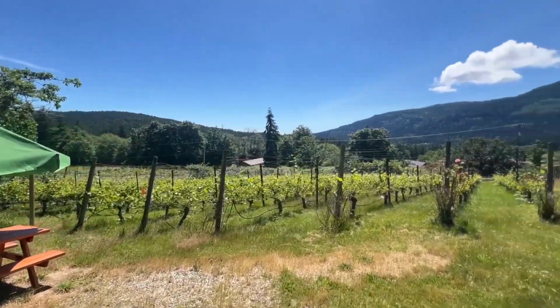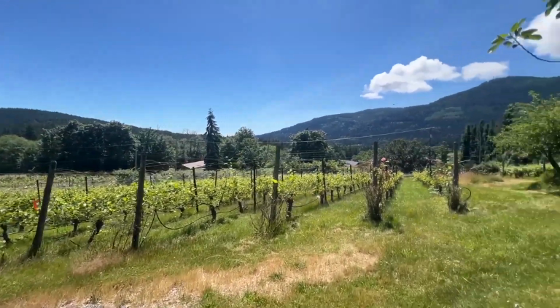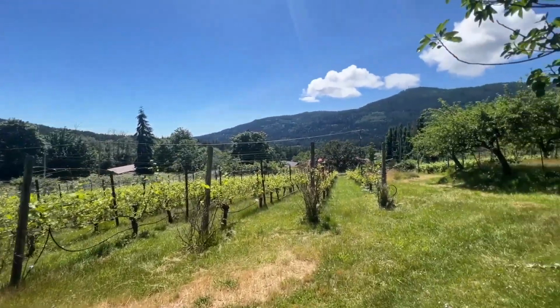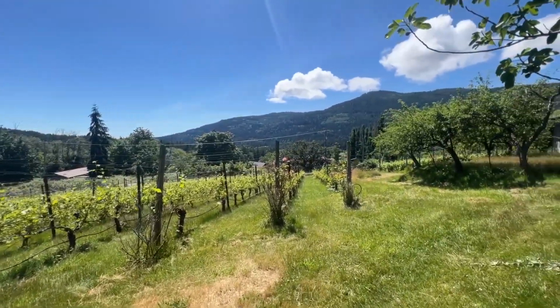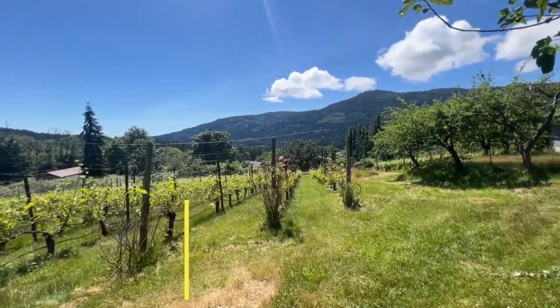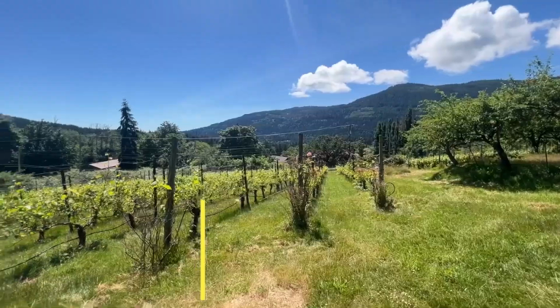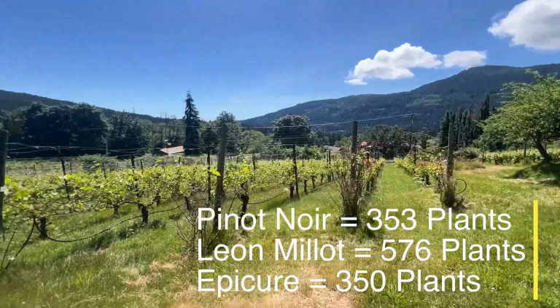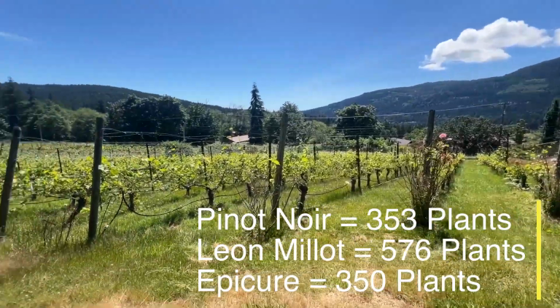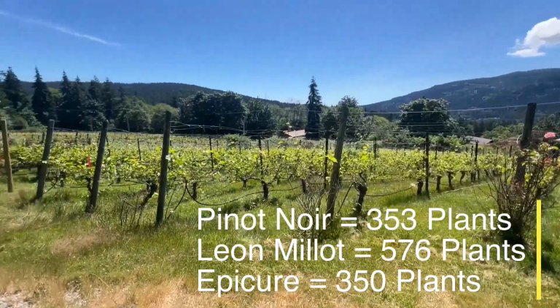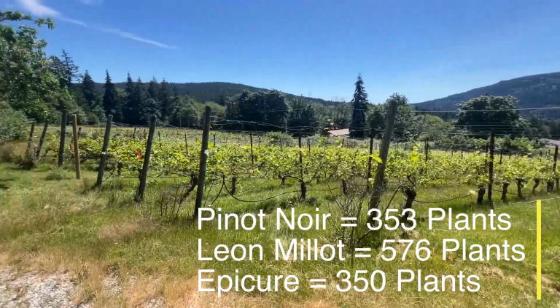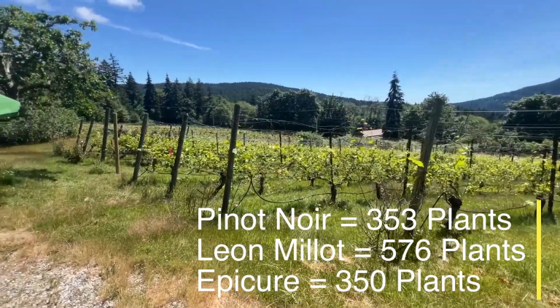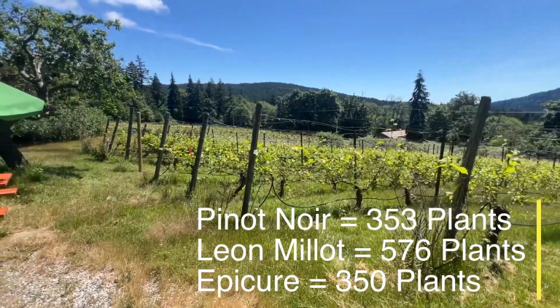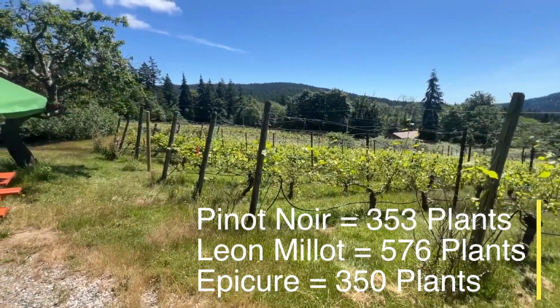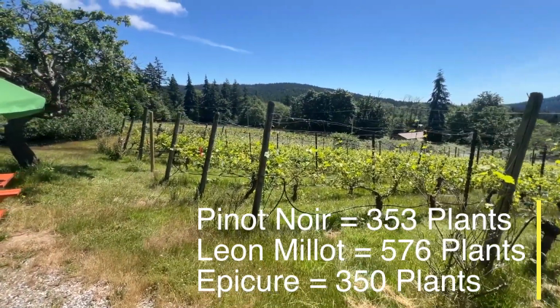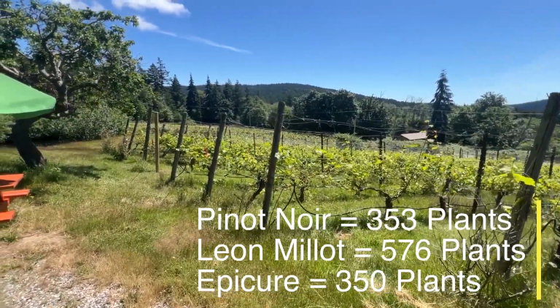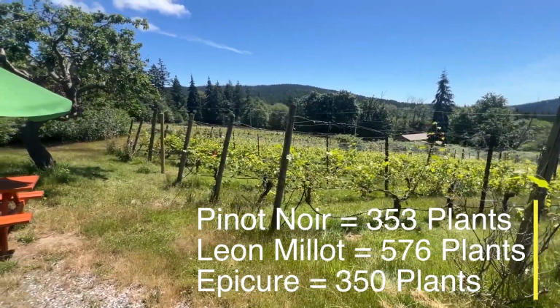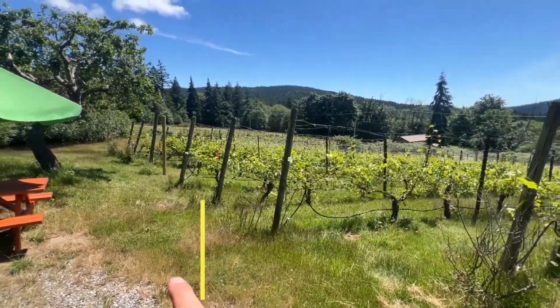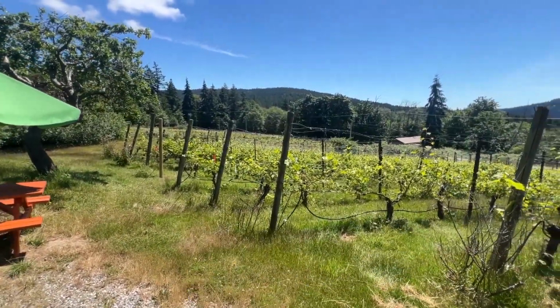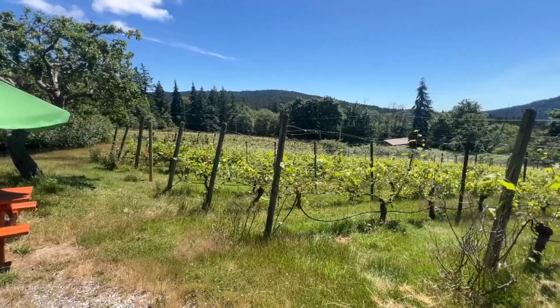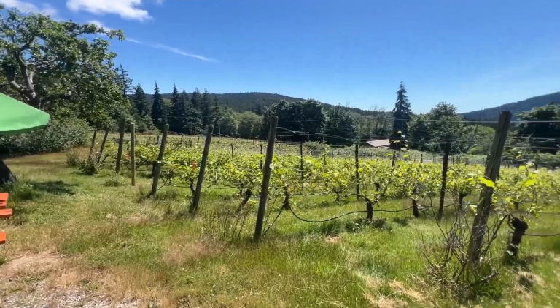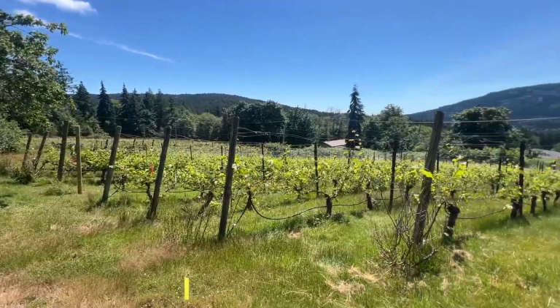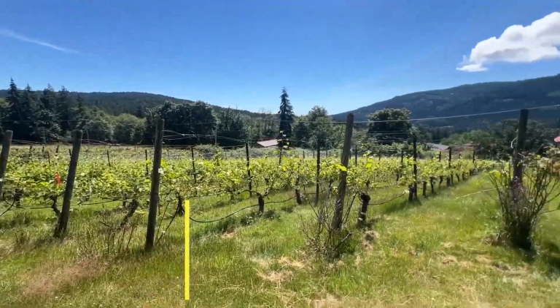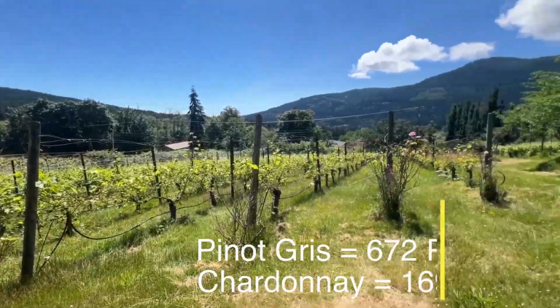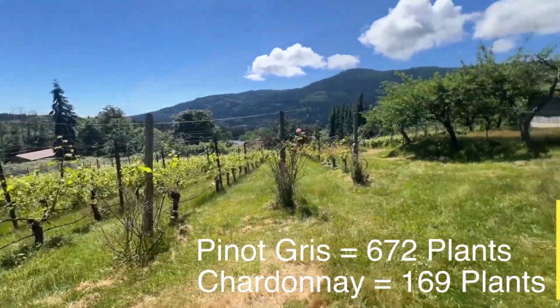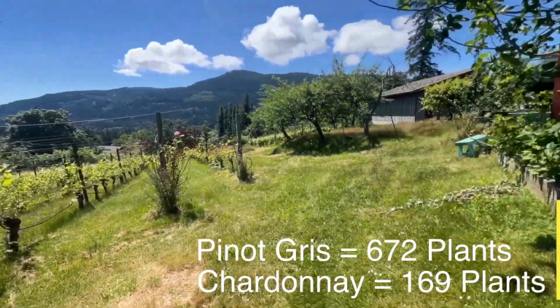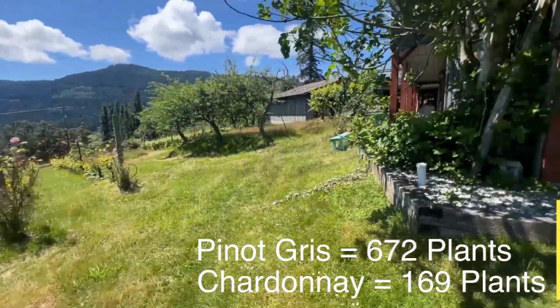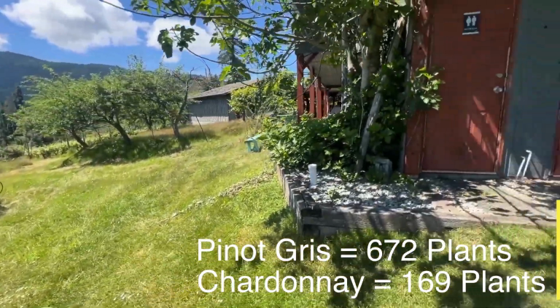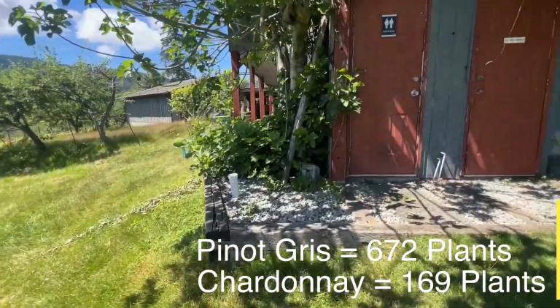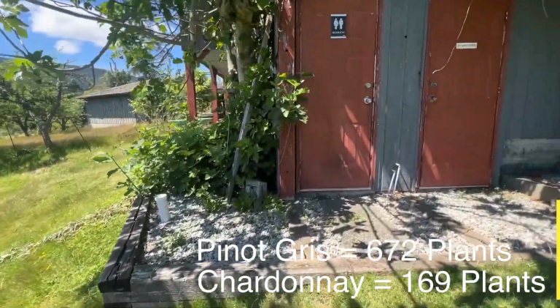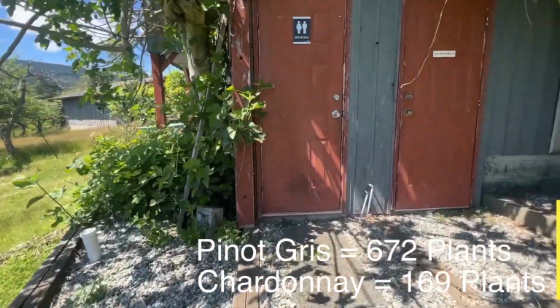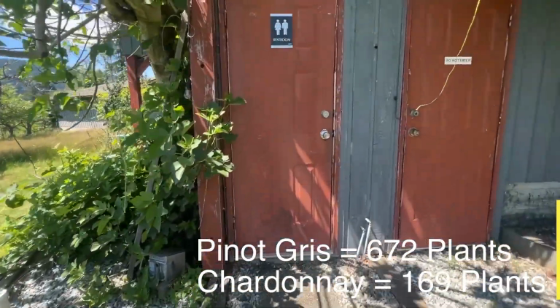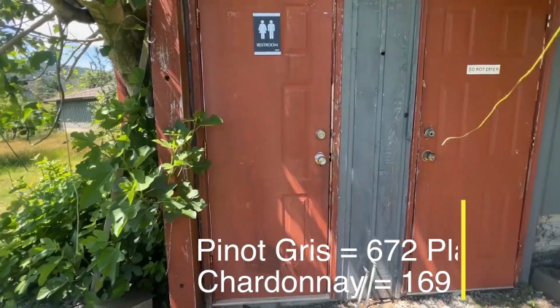This western side of the vineyard has the red grapes and the eastern side, just past the pond, has the white grapes. There is a washroom here as well.